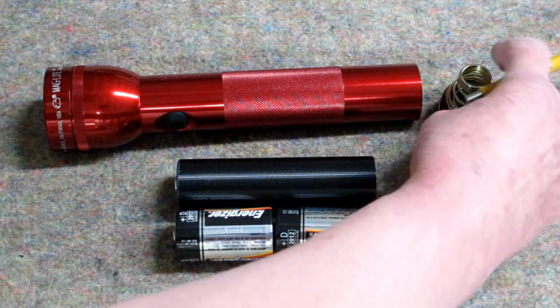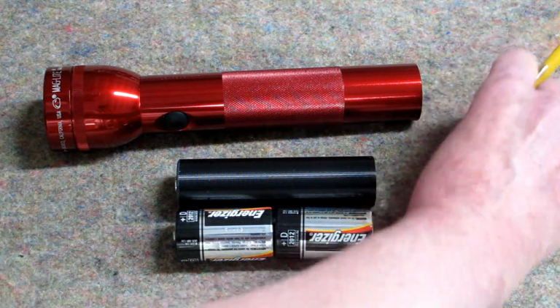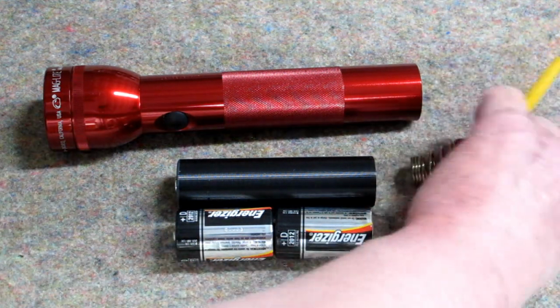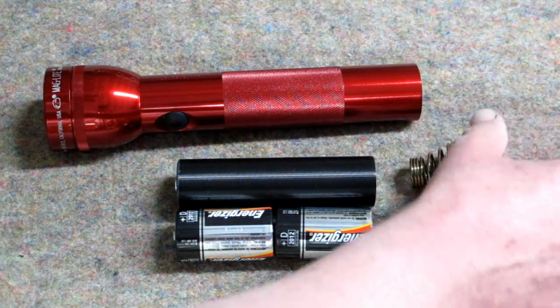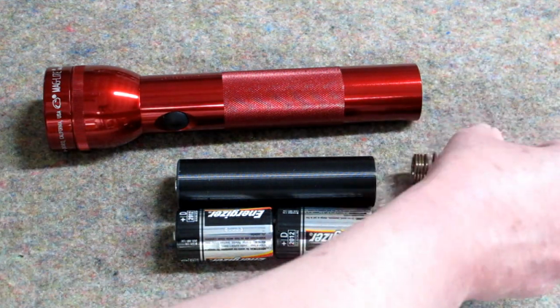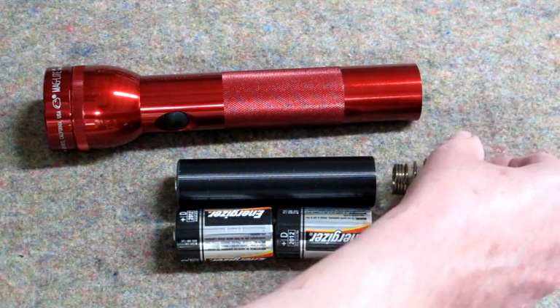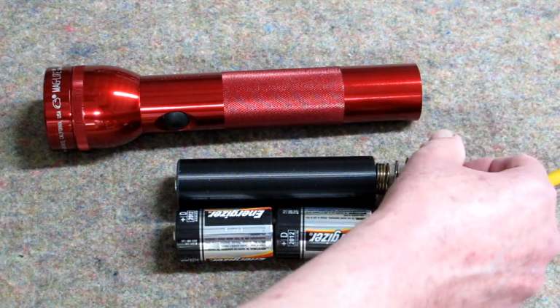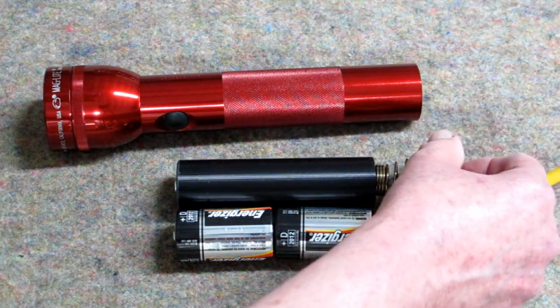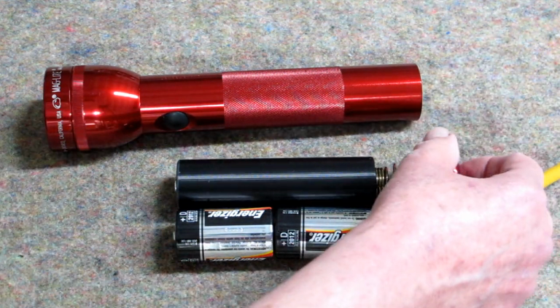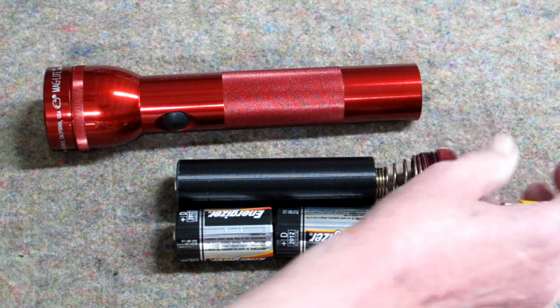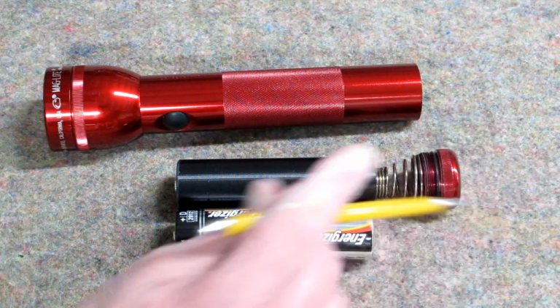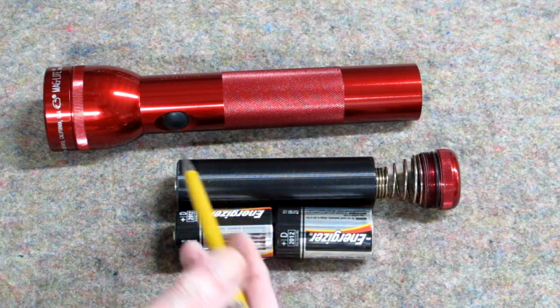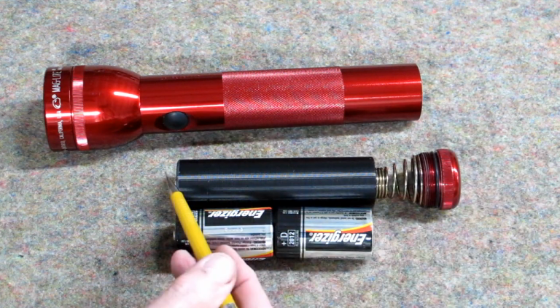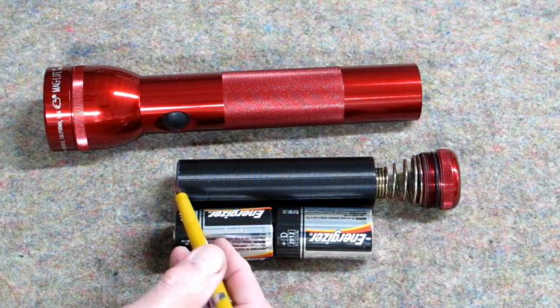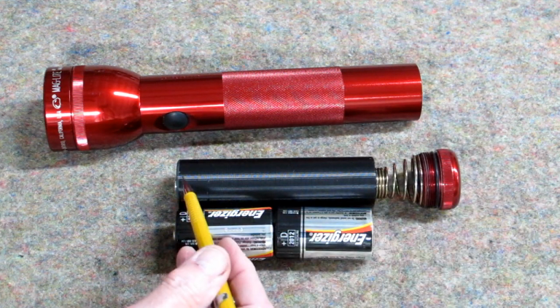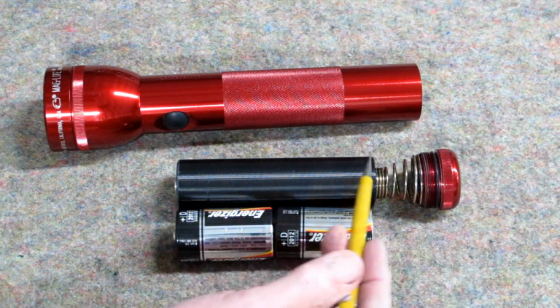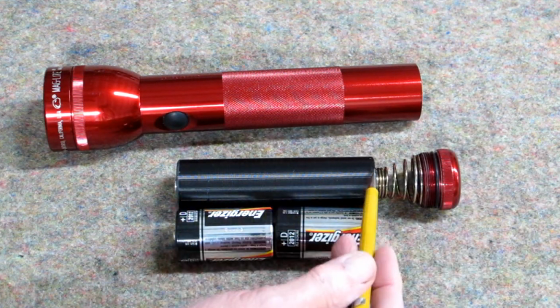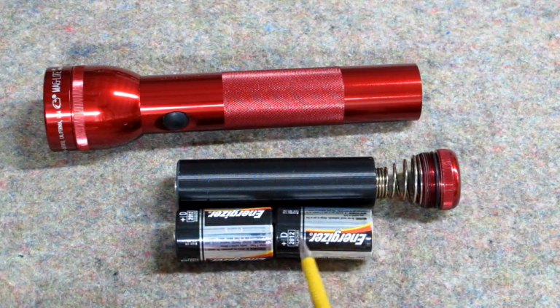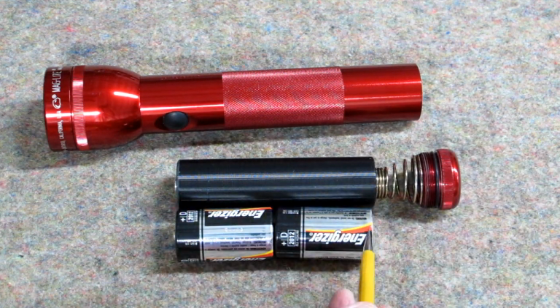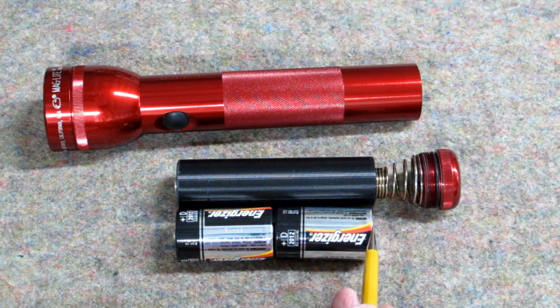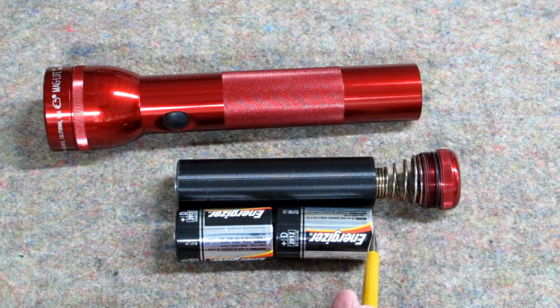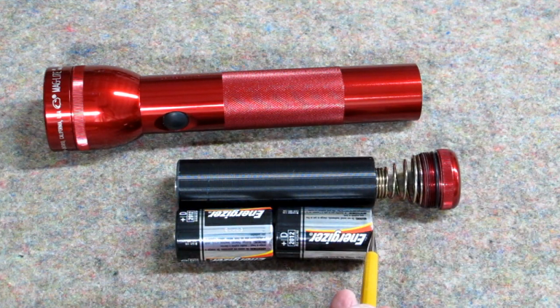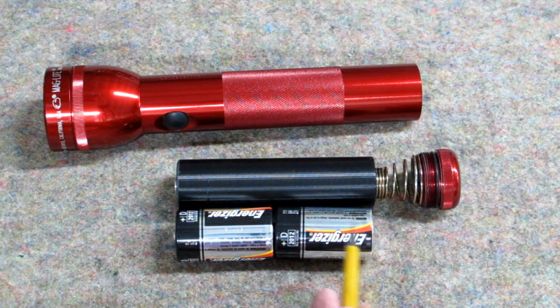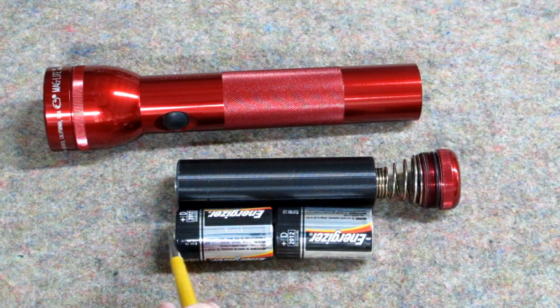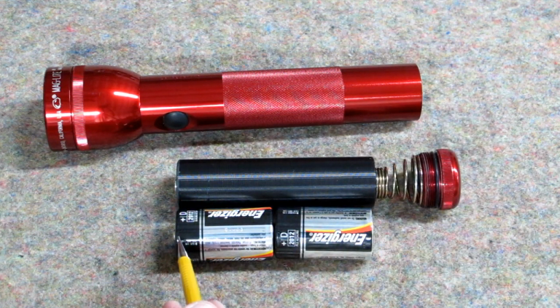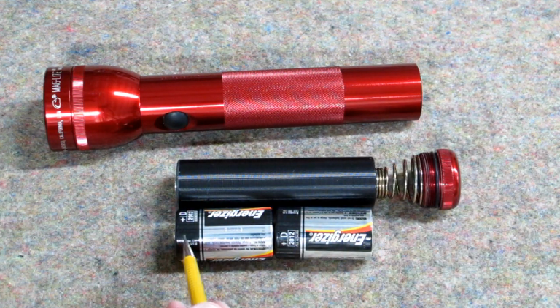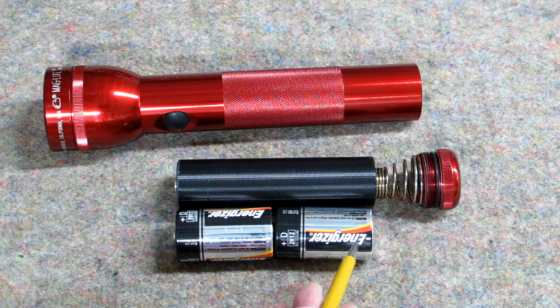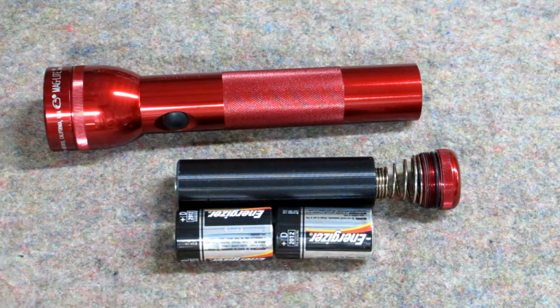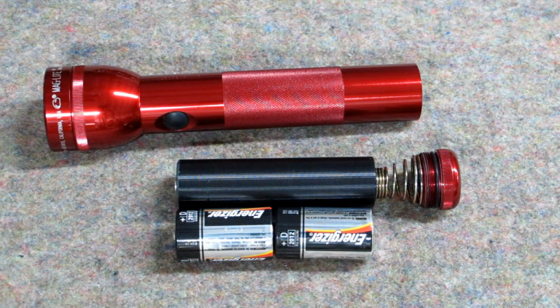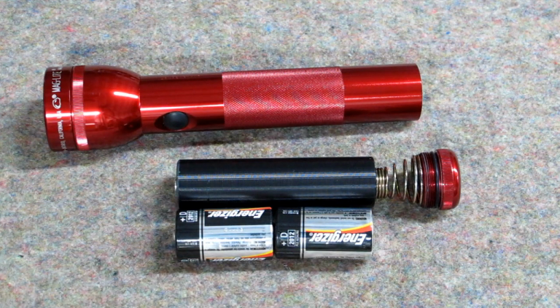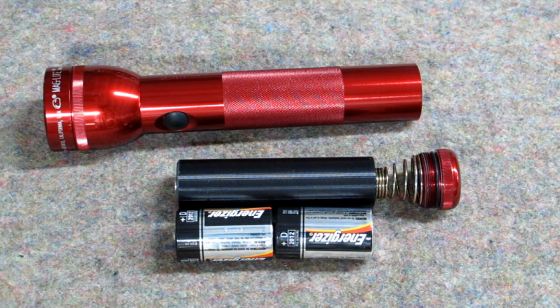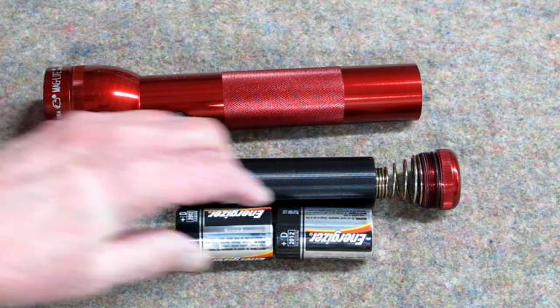Because the spring goes inside here a little bit, this outside sleeve of the adapter is just a little bit longer than these two batteries put together.